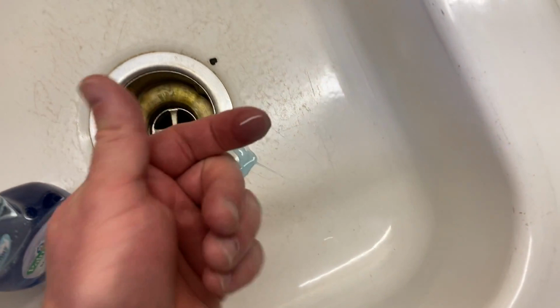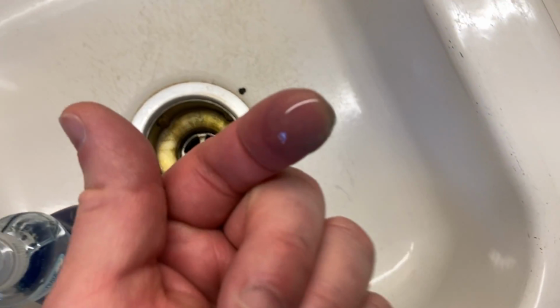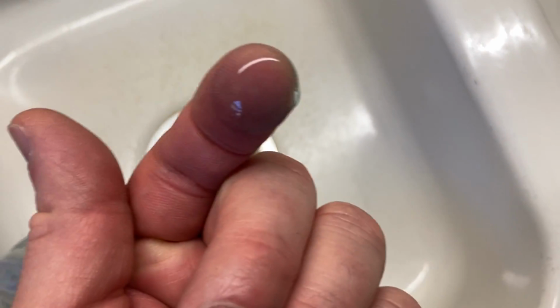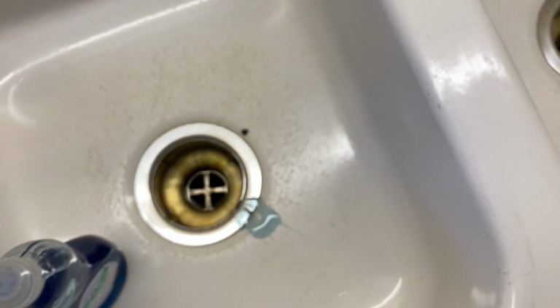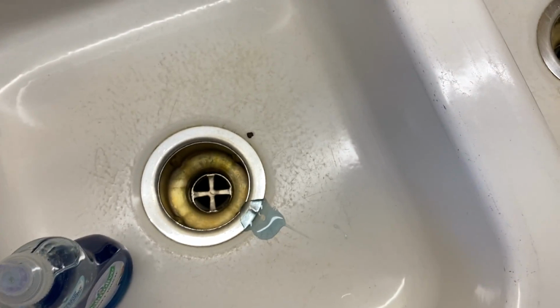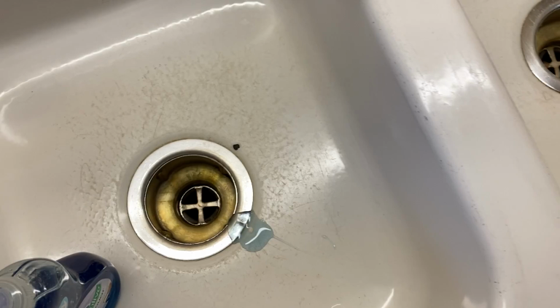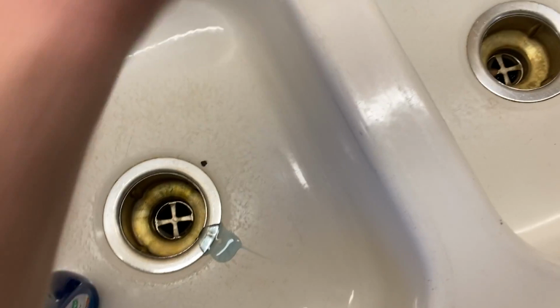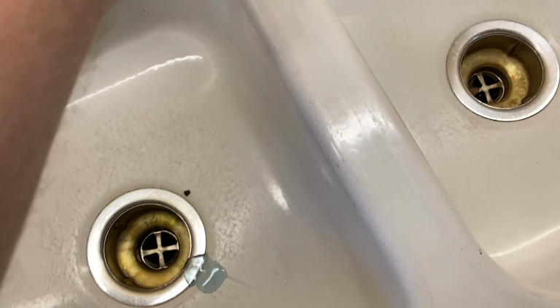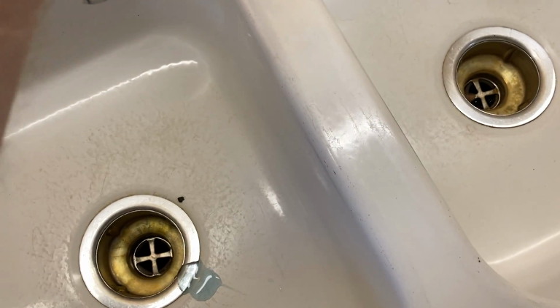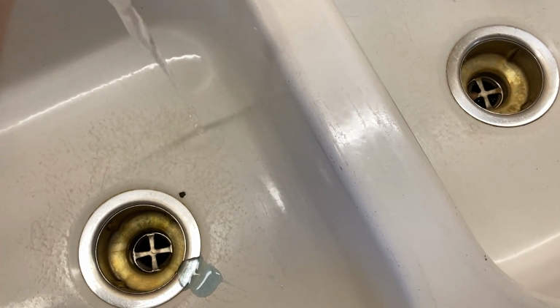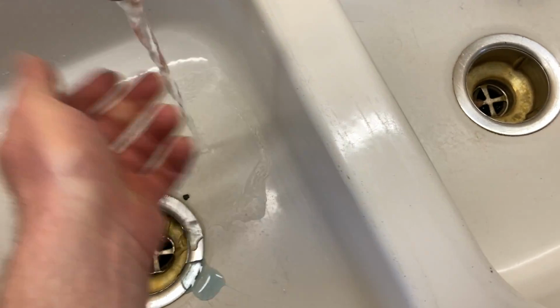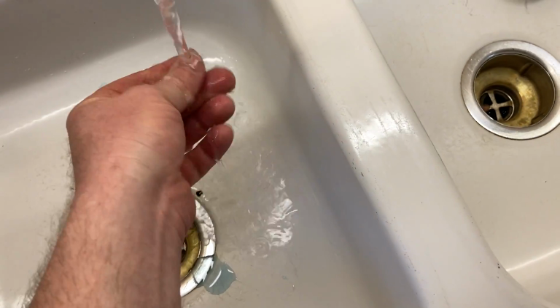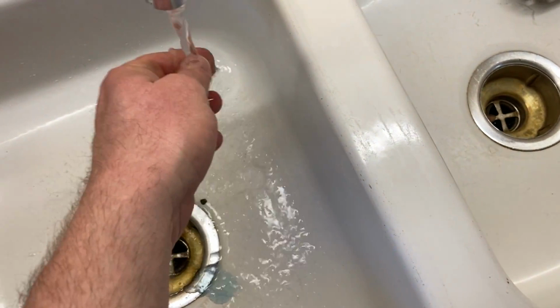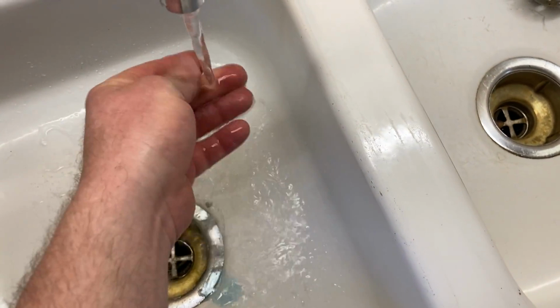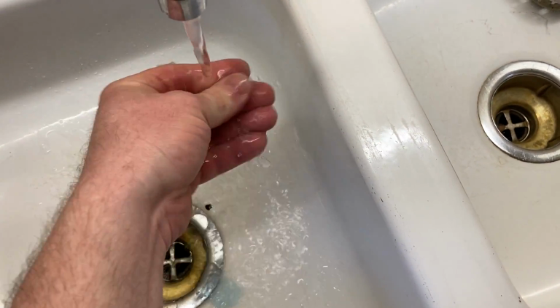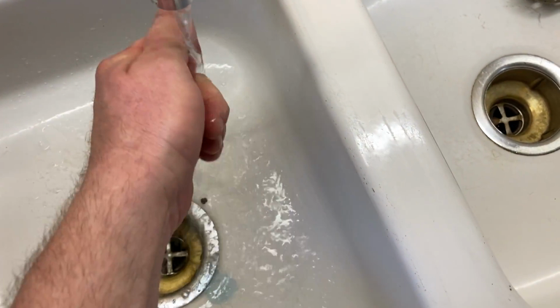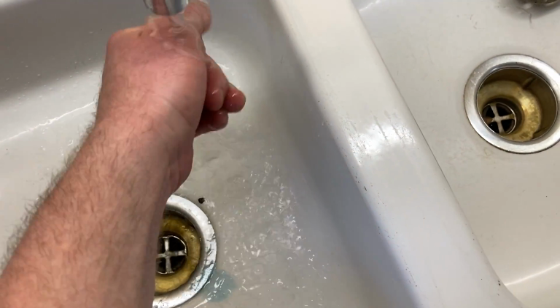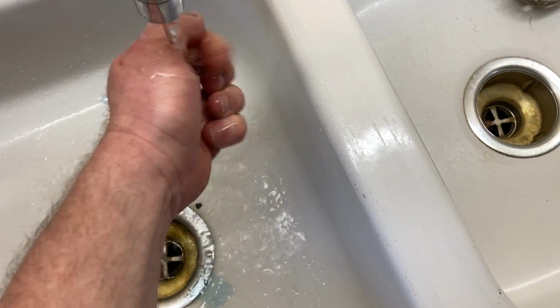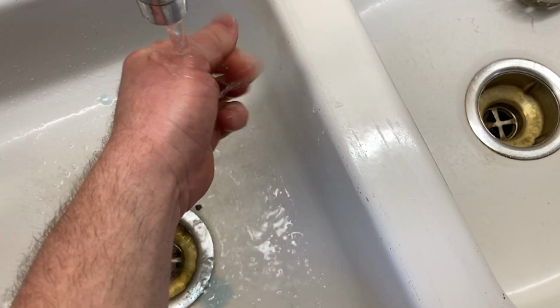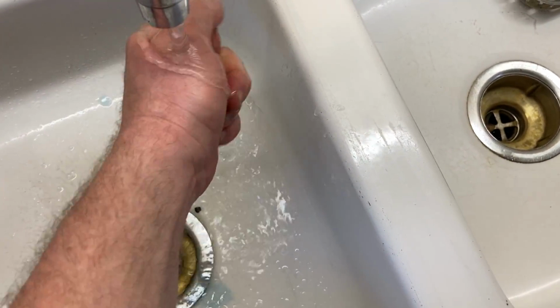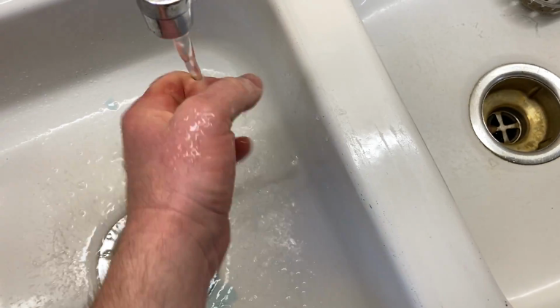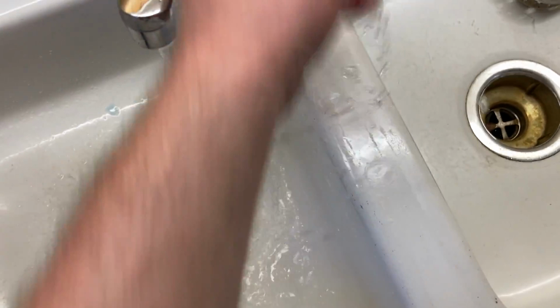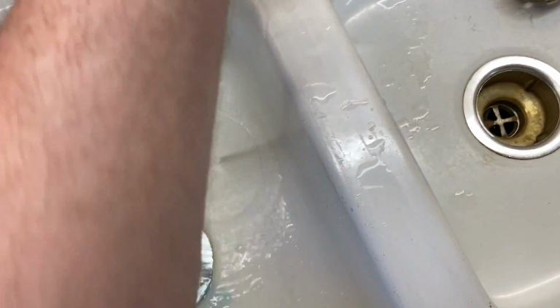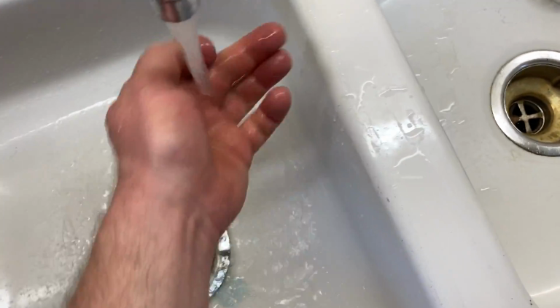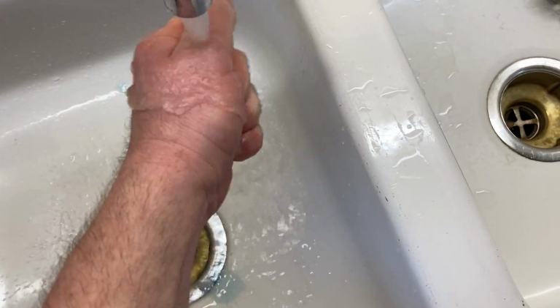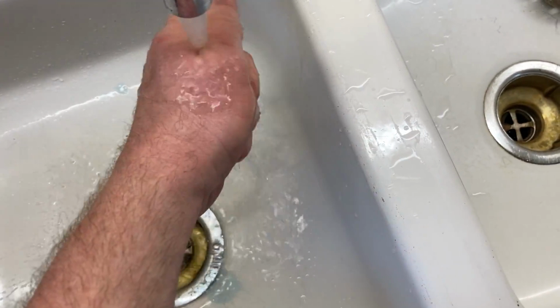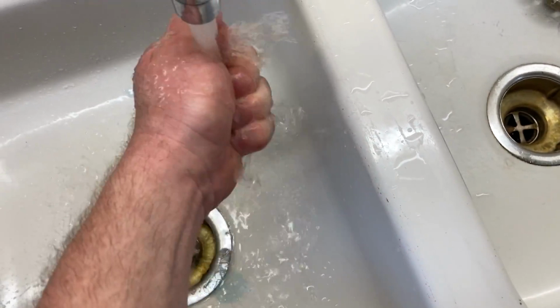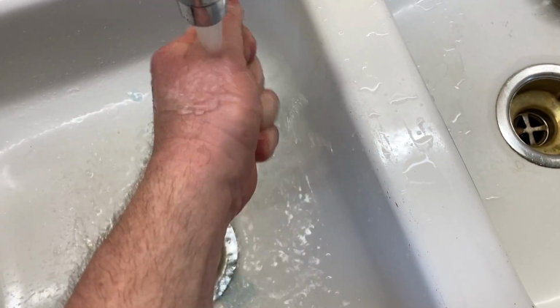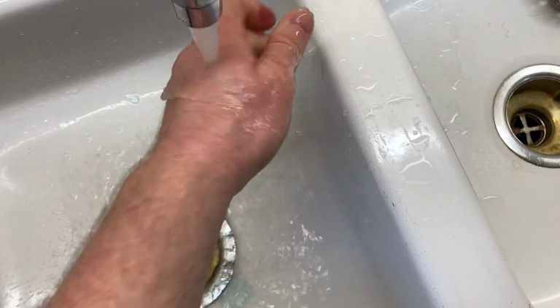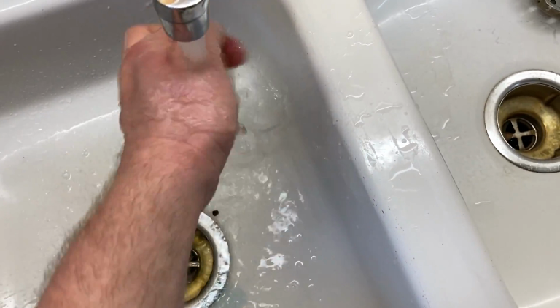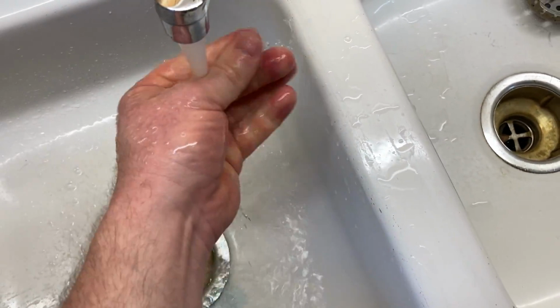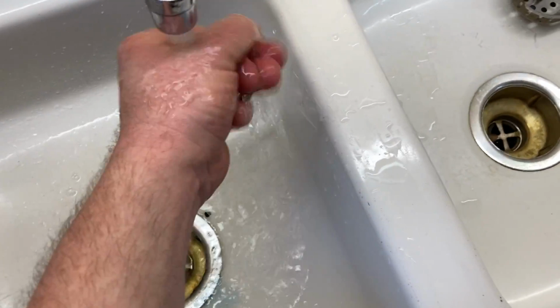Let me just pour some out so you can see it. There it is. I'm just going to give it a whiff. Smells really great. It's nice — I like it a lot. I have not had any issues with my sensitivities on my hands. It's cleaning the dishes well.